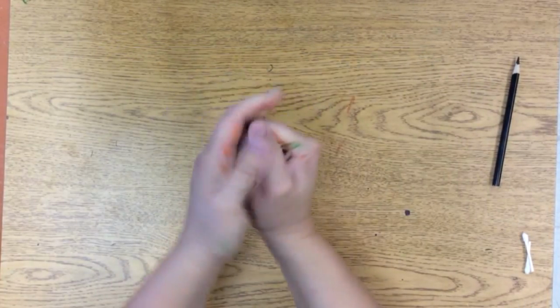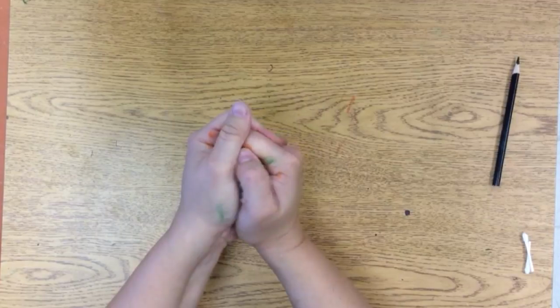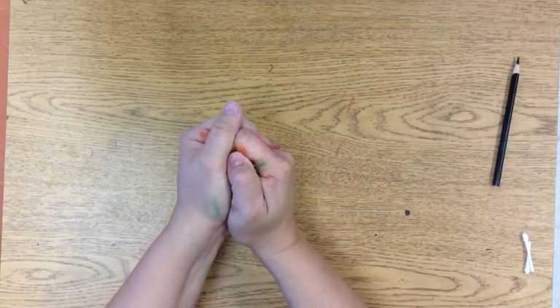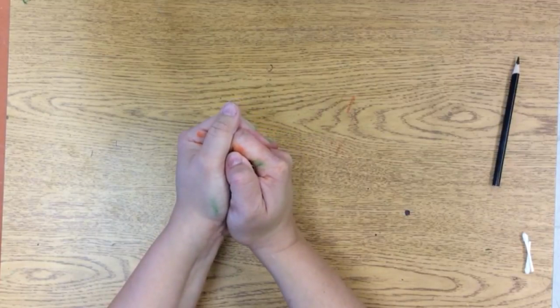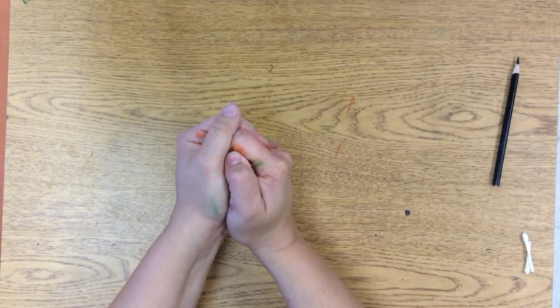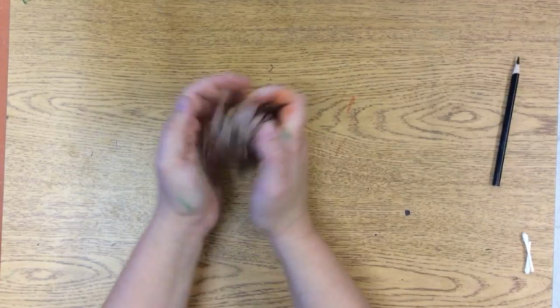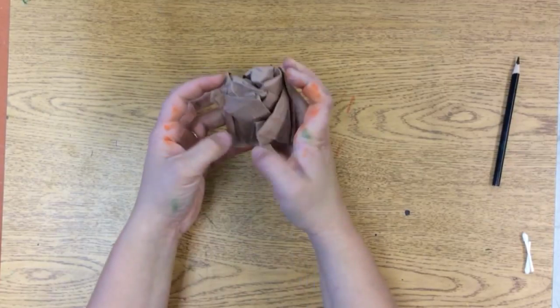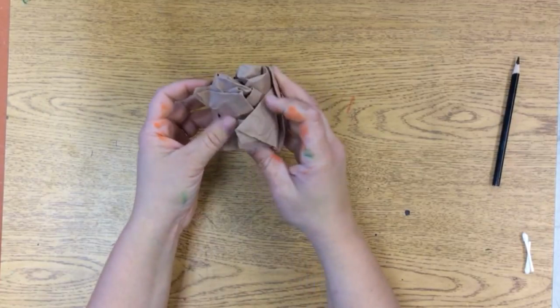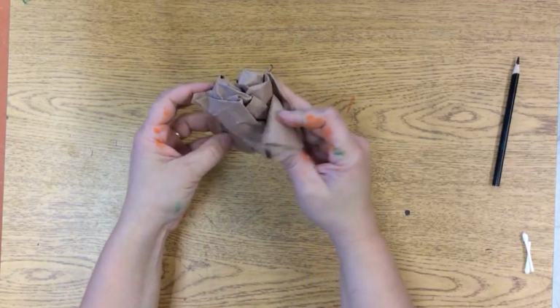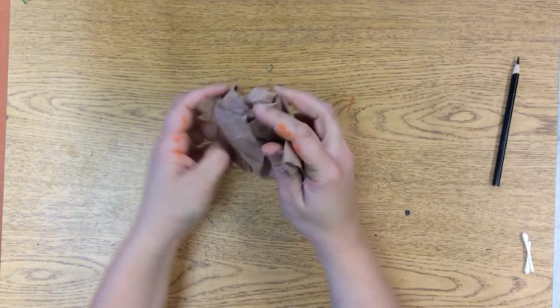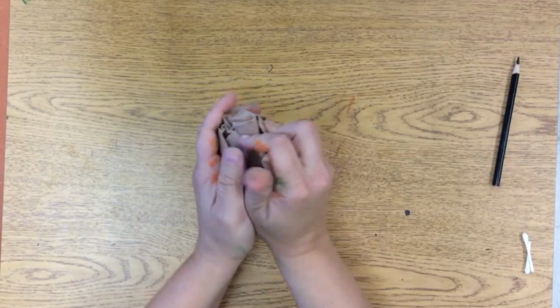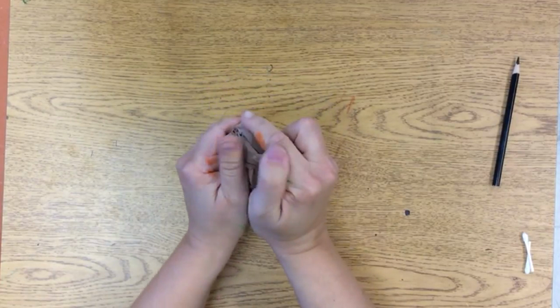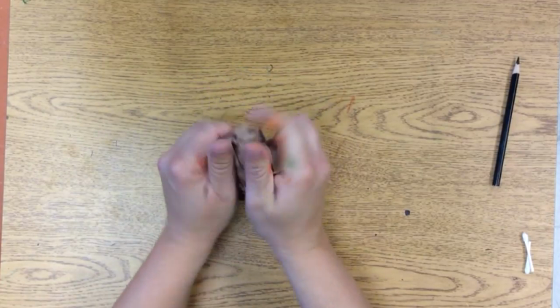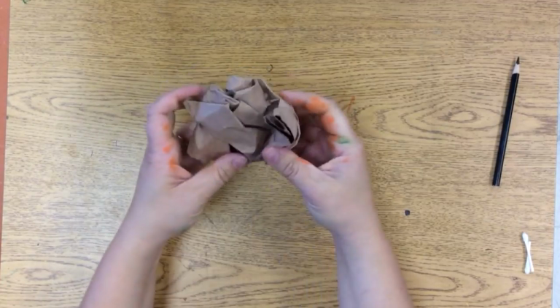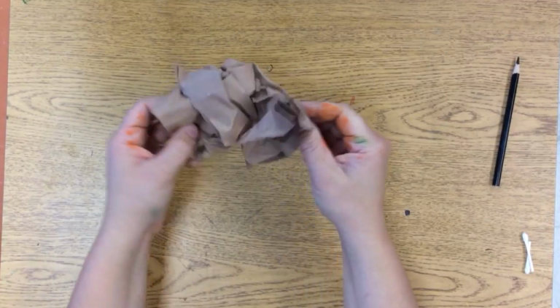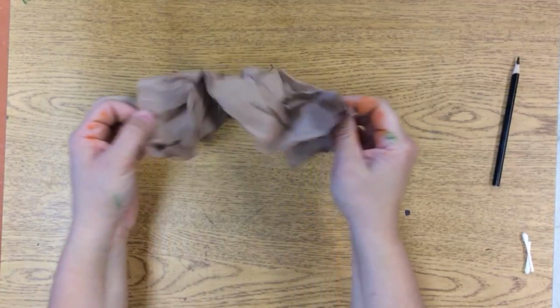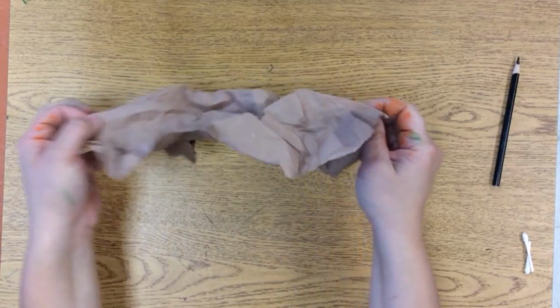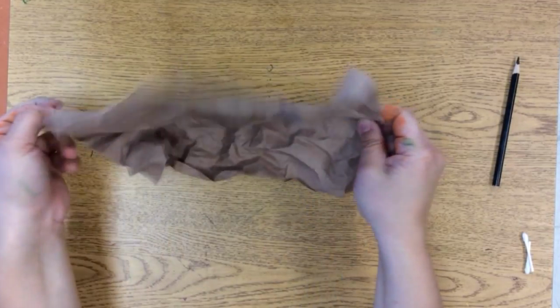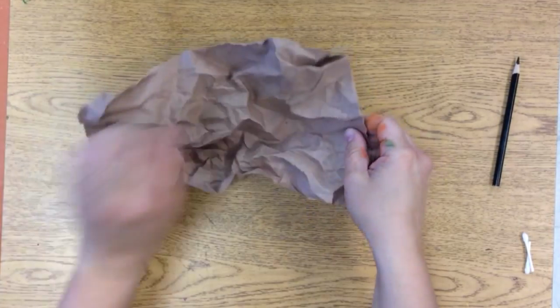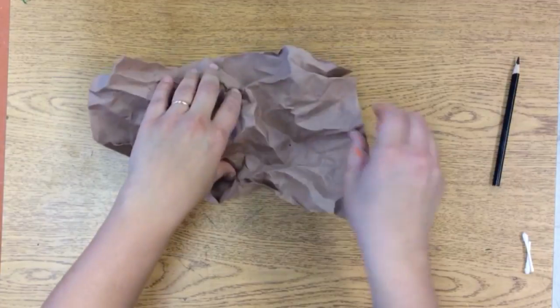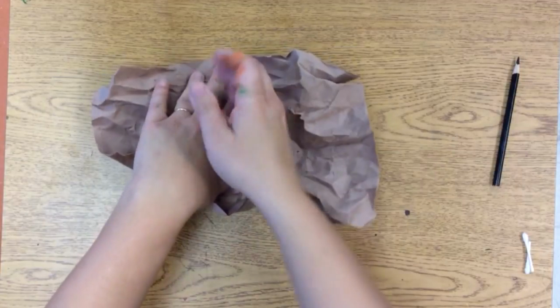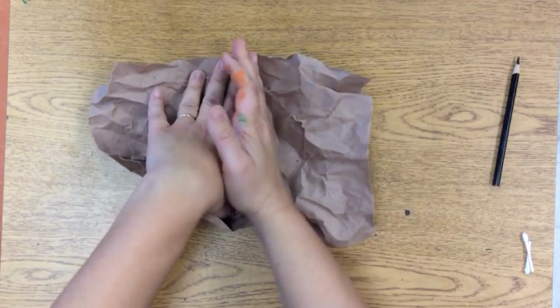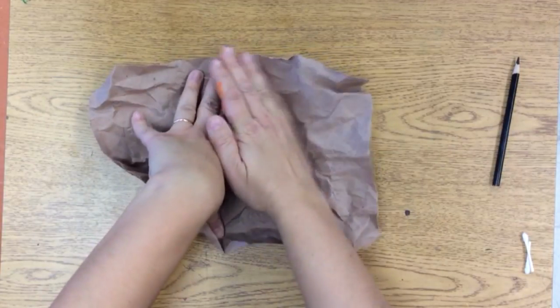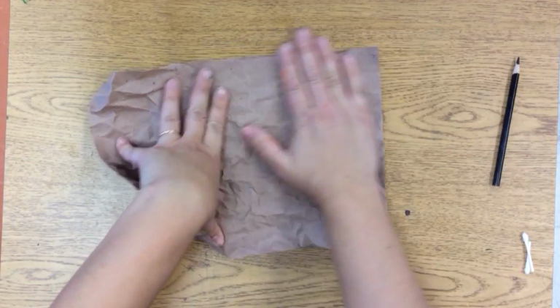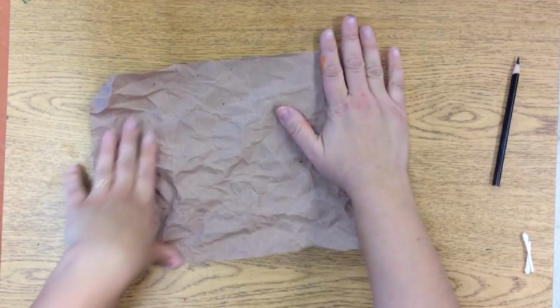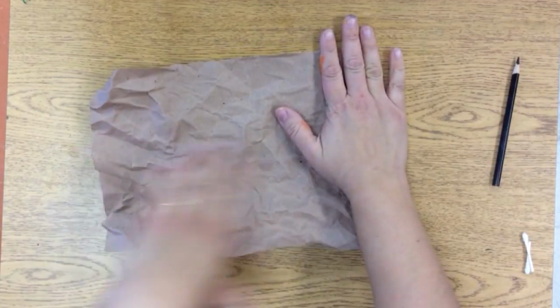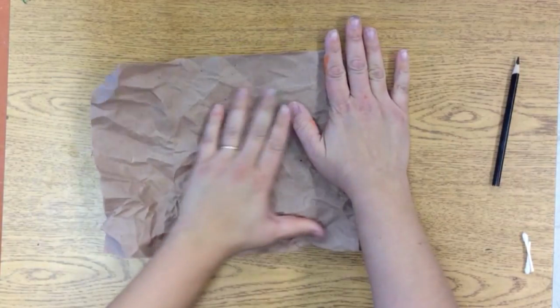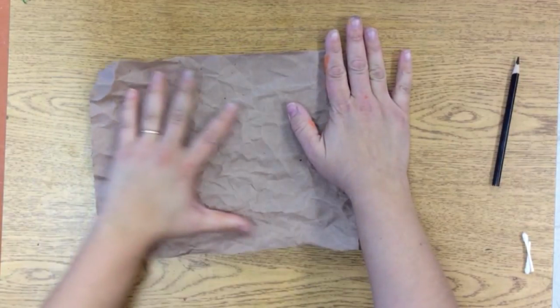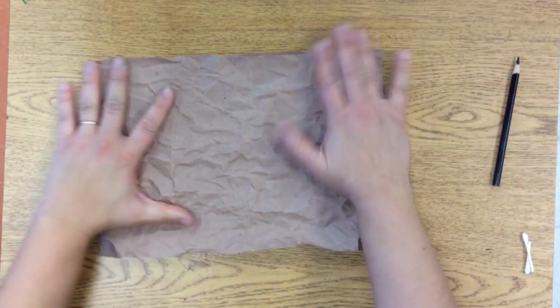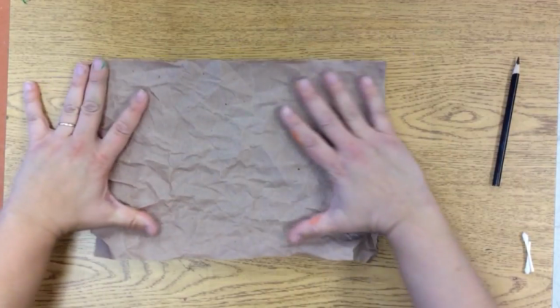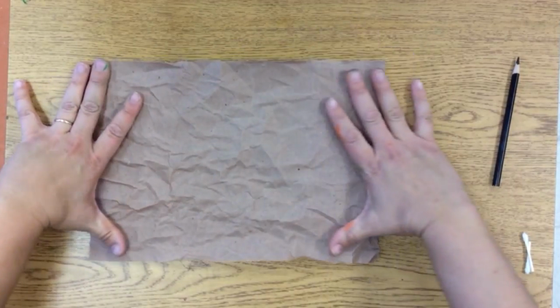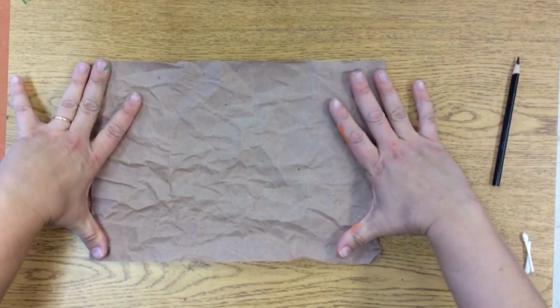Crinkle it back up! Crinkle, crinkle, crinkle. Tight, tight, tight ball. And then tight ball and then uncrinkle it gently. And flatten it back out nicely.